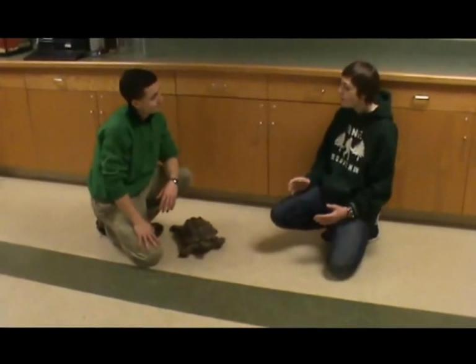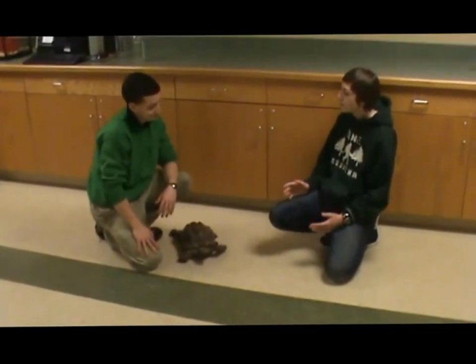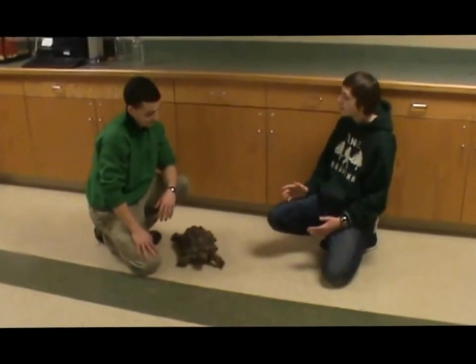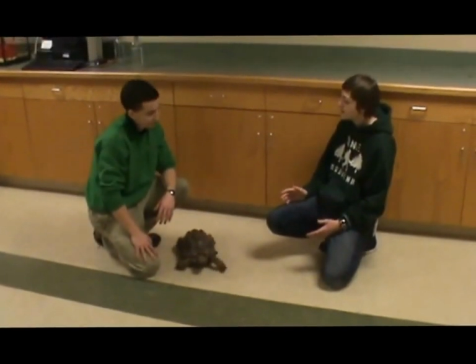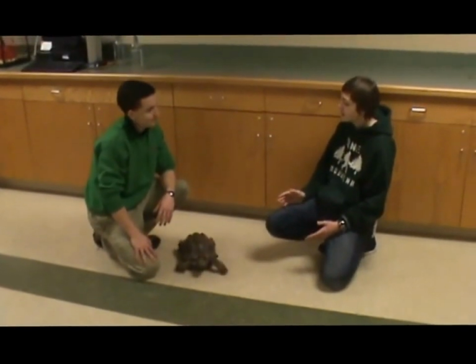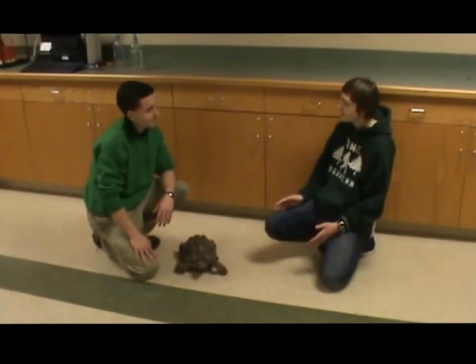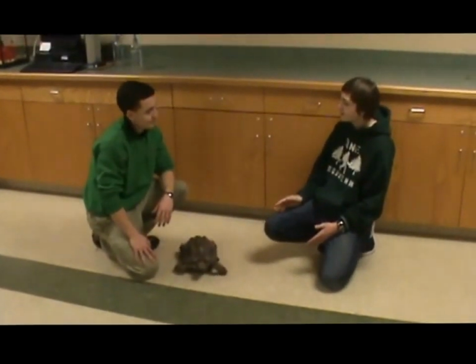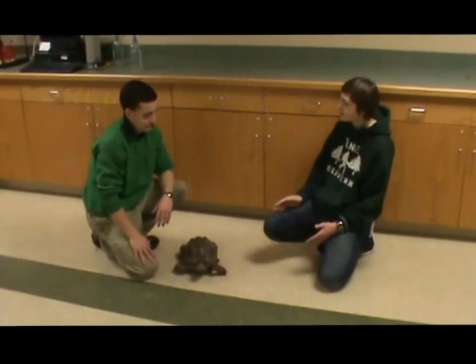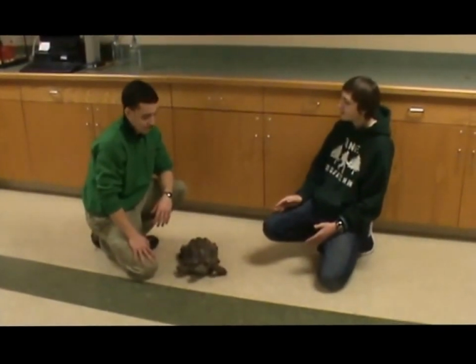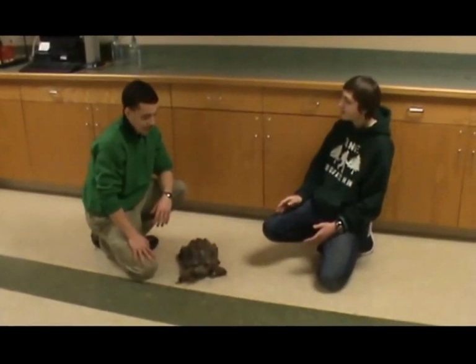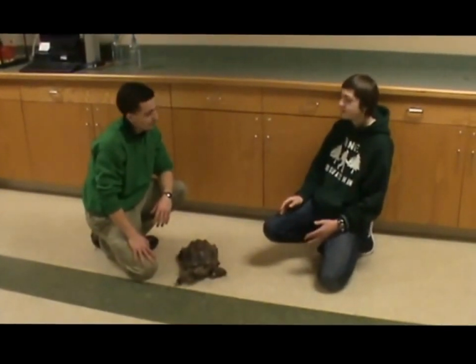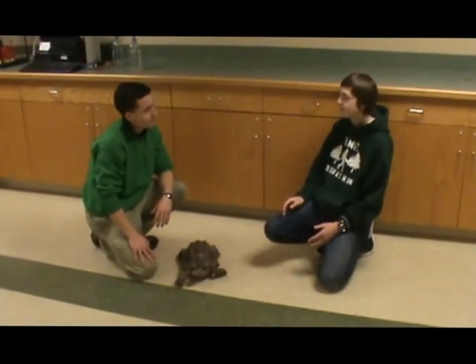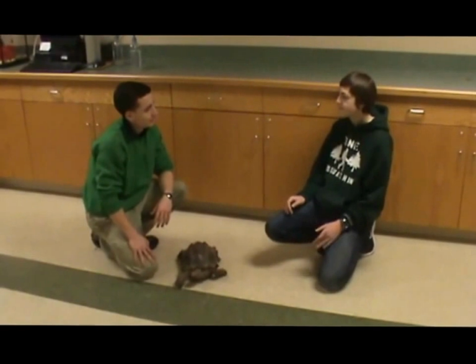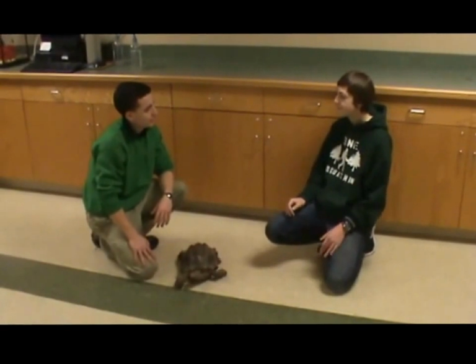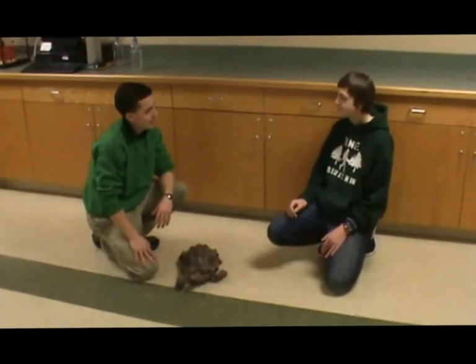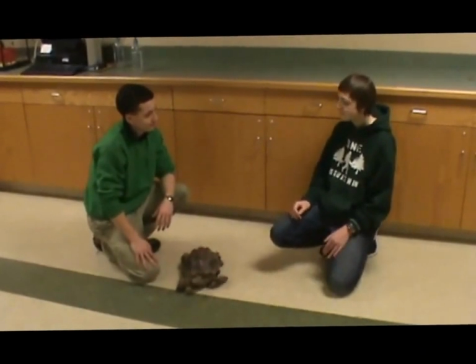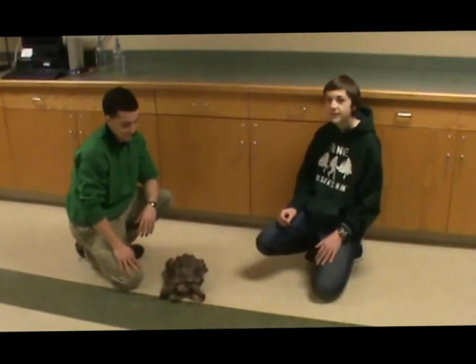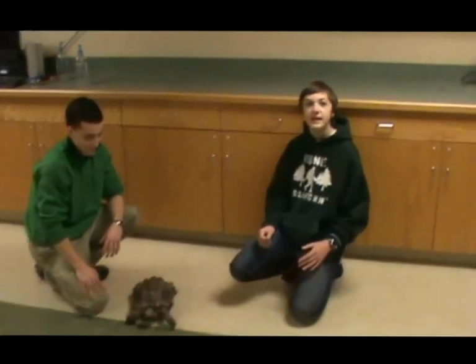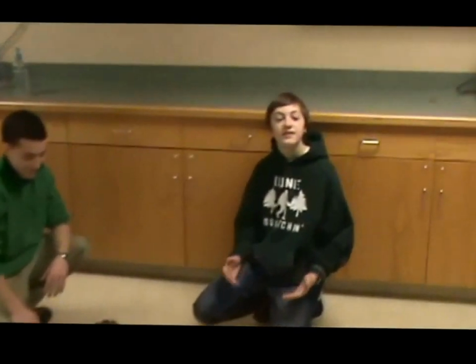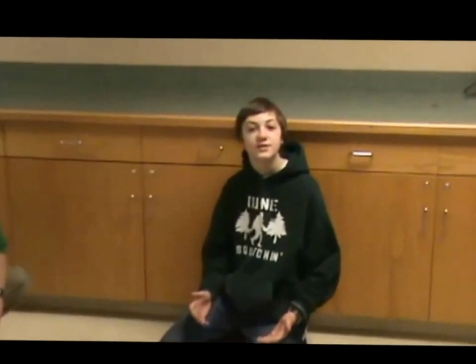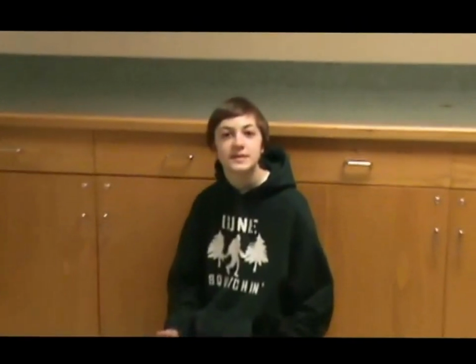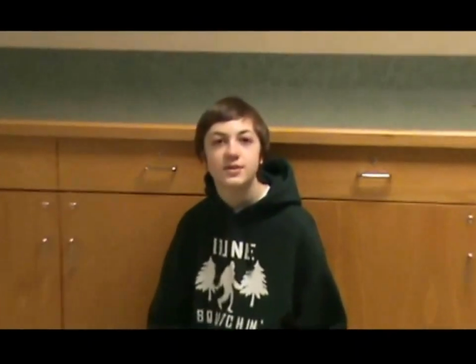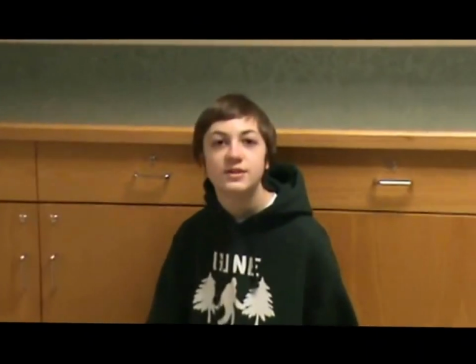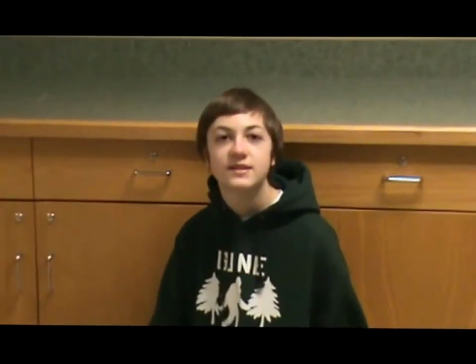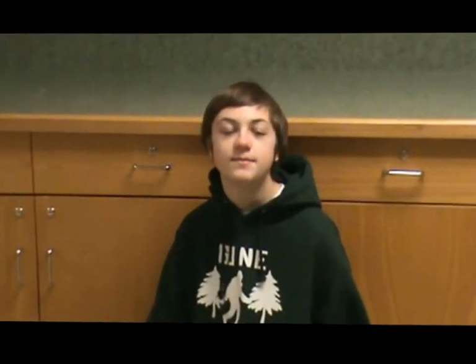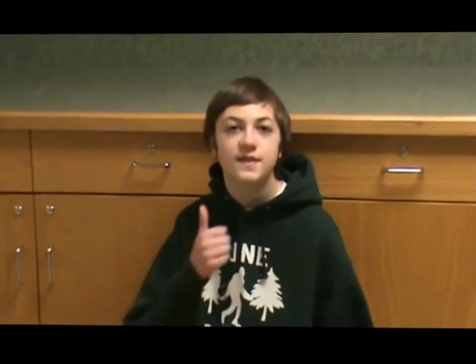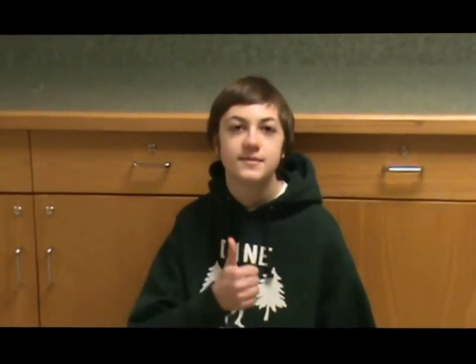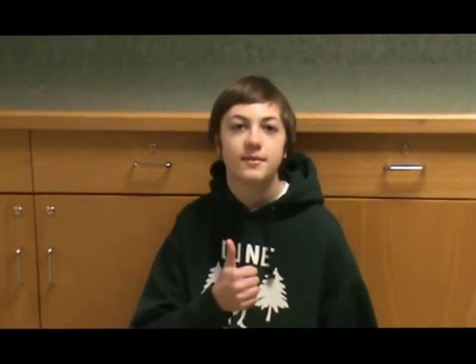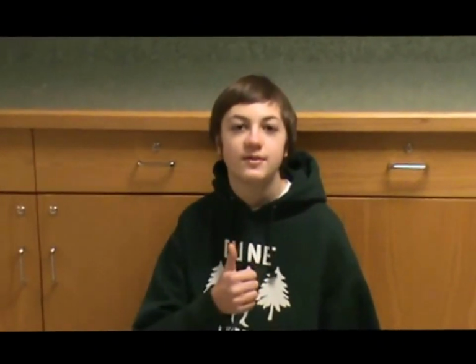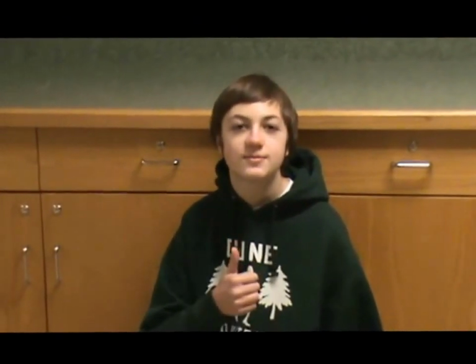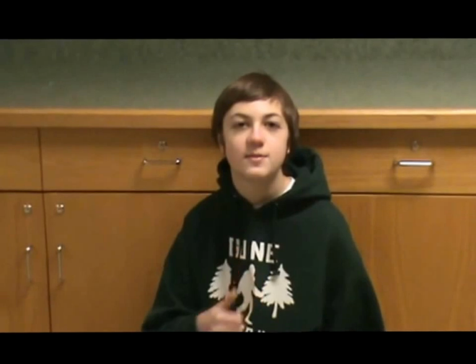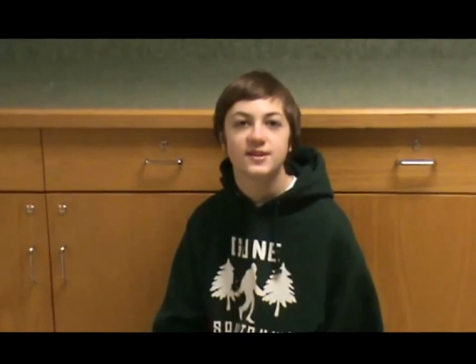Well, thank you, Bryce, for telling us about these desert tortoises. If you guys enjoyed this week's episode, don't forget to leave a big thumbs up down below and subscribe to my channel.